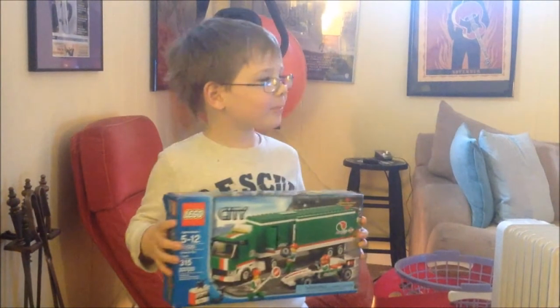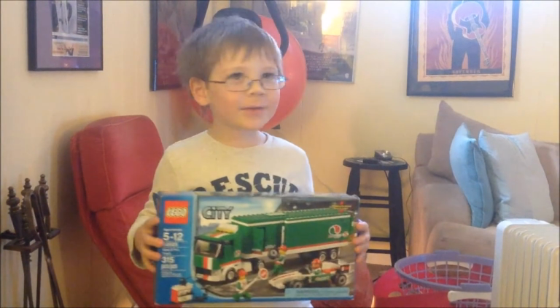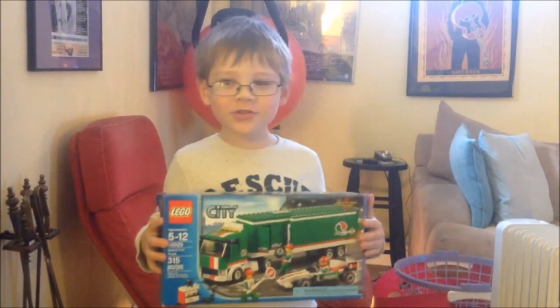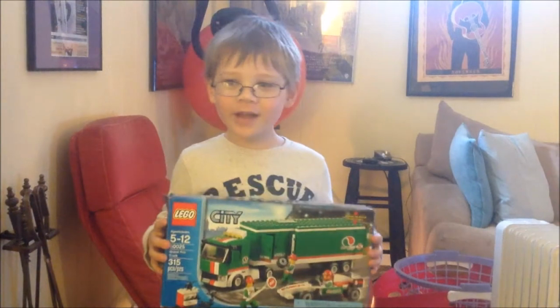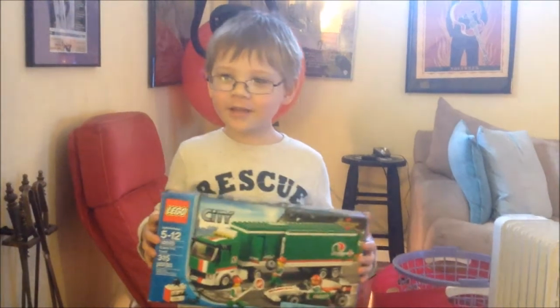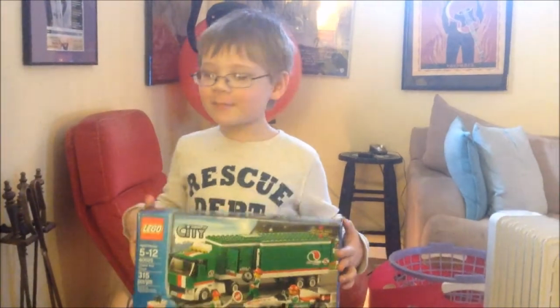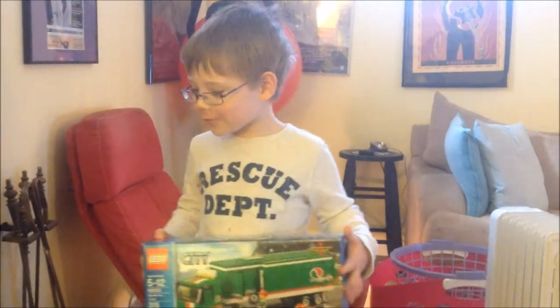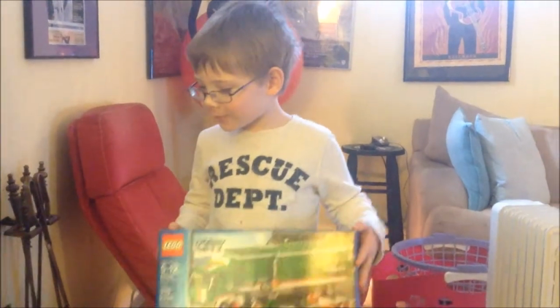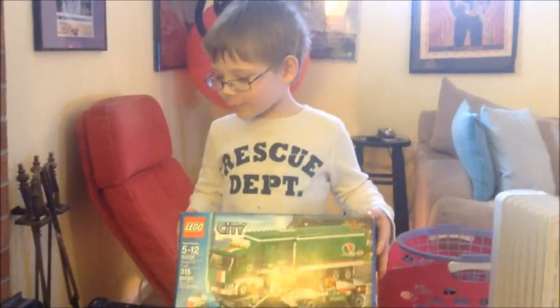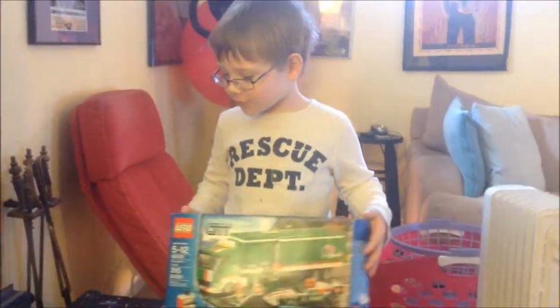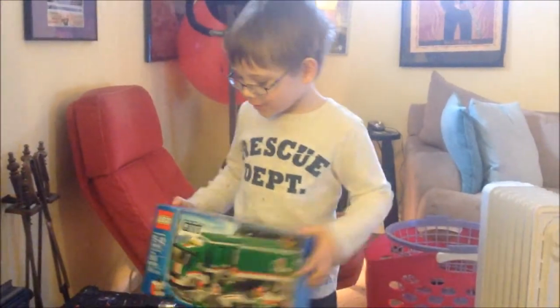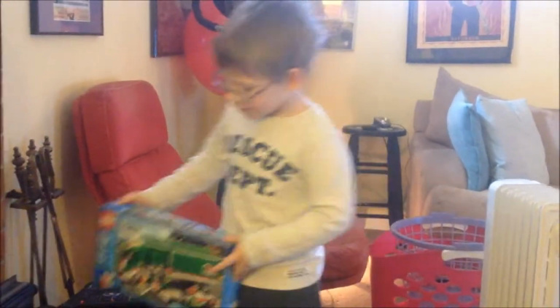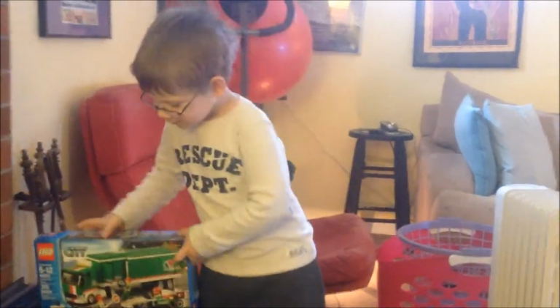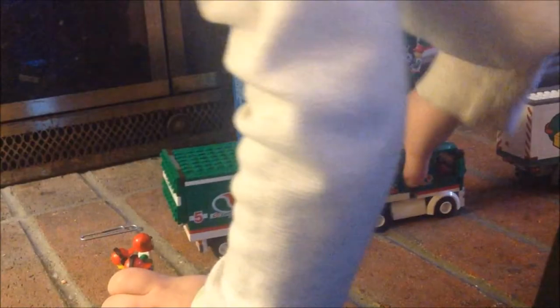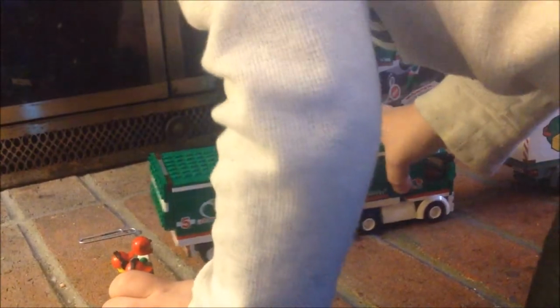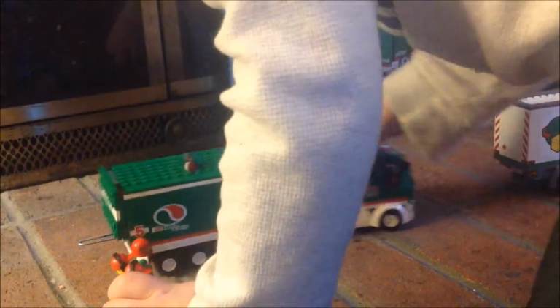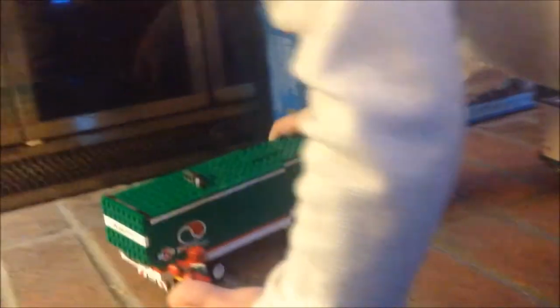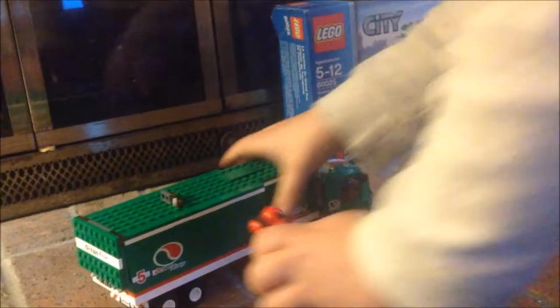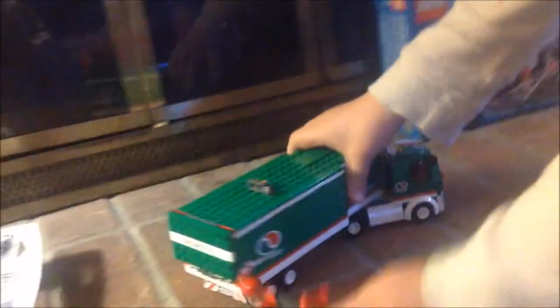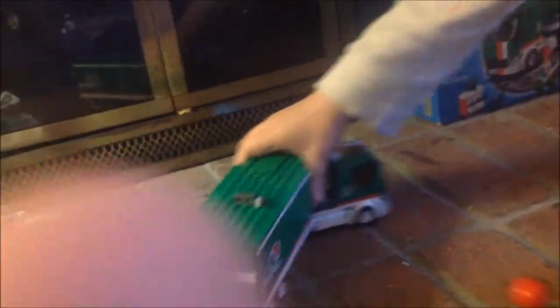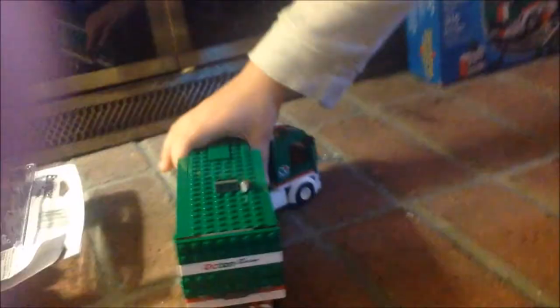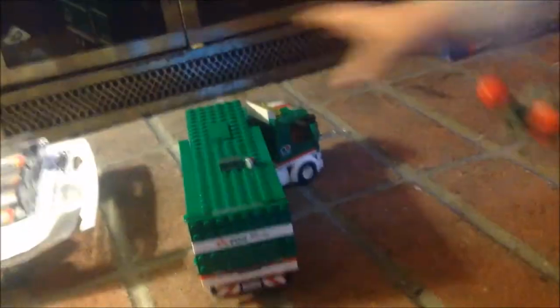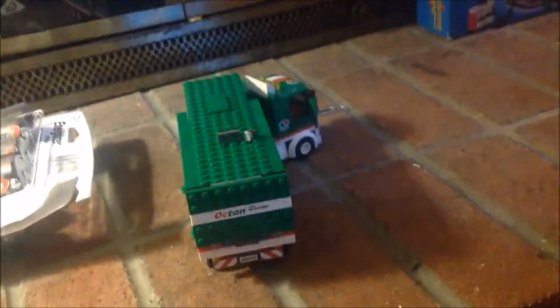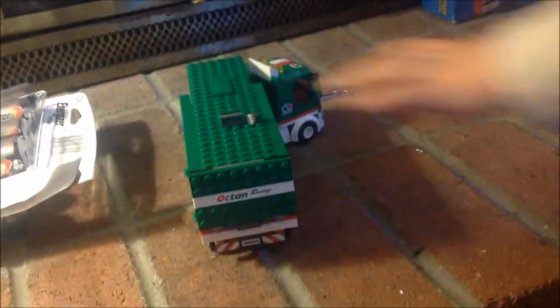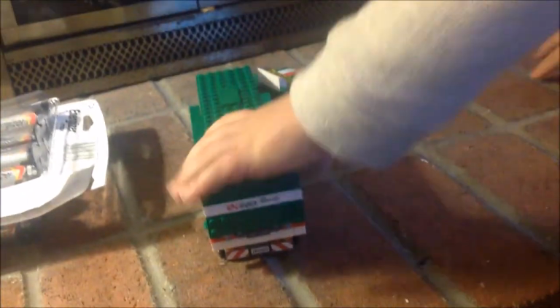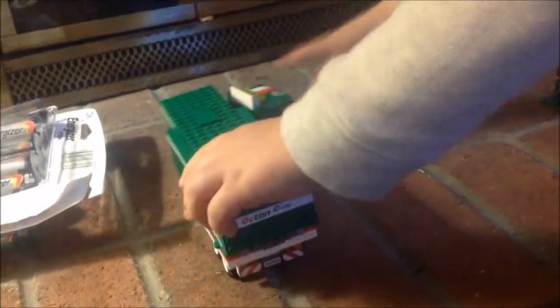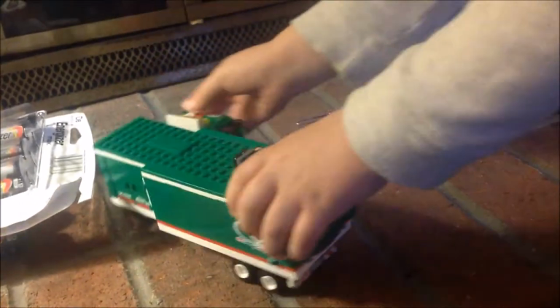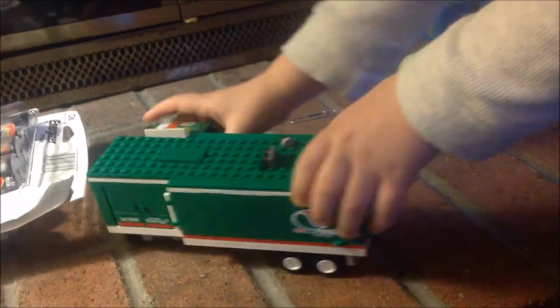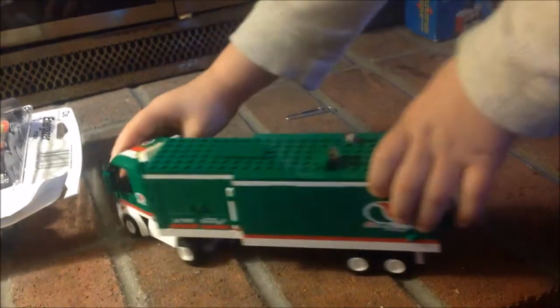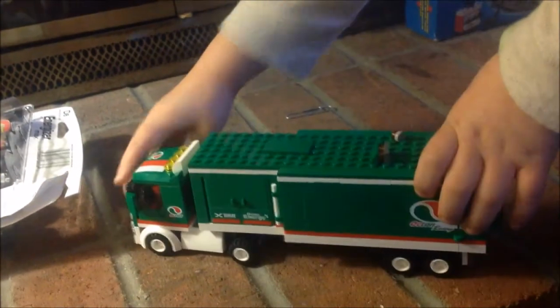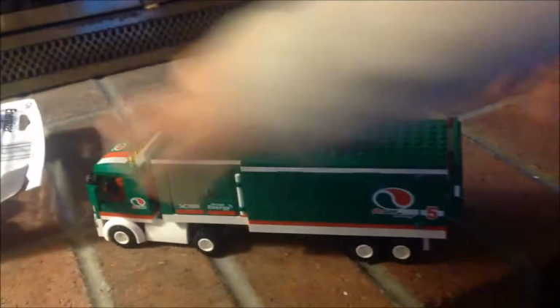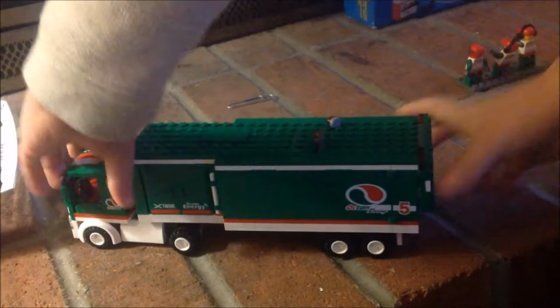Hi everyone, my name is Jack and this is my video of the Grand Play Truck. Let me turn around so you can see the race on the side. I had to open up the side for you to see.